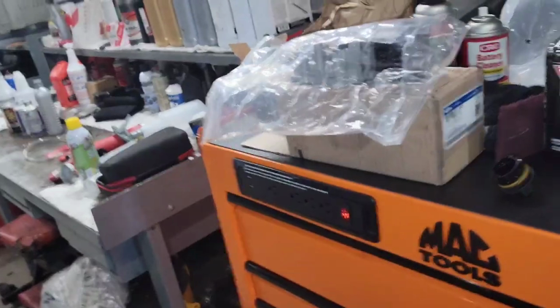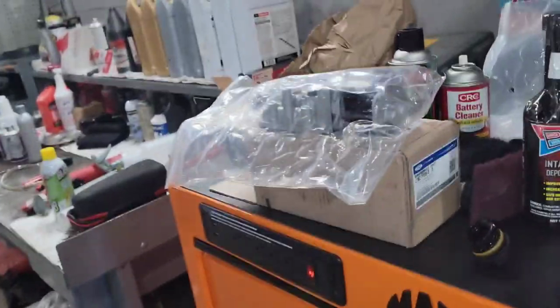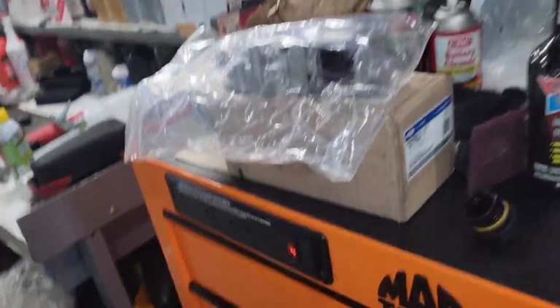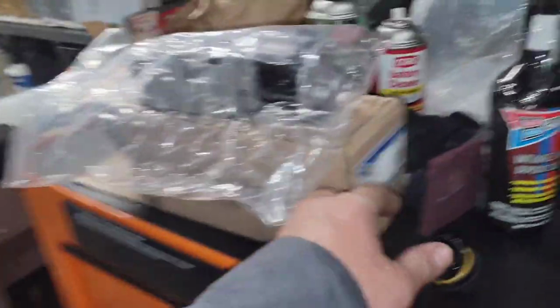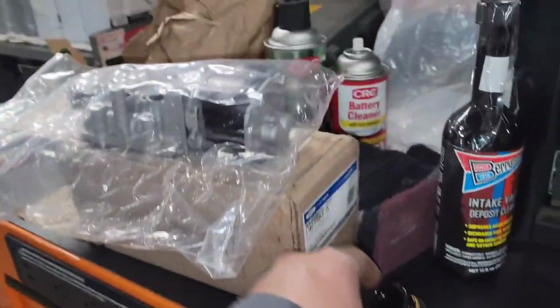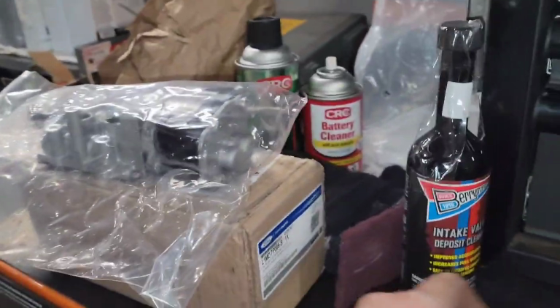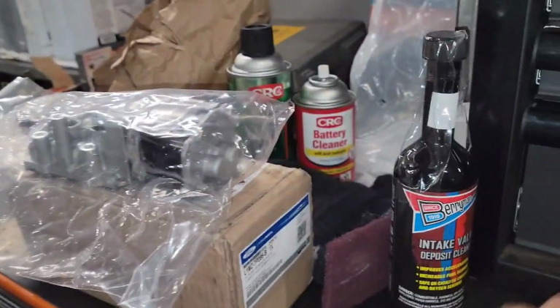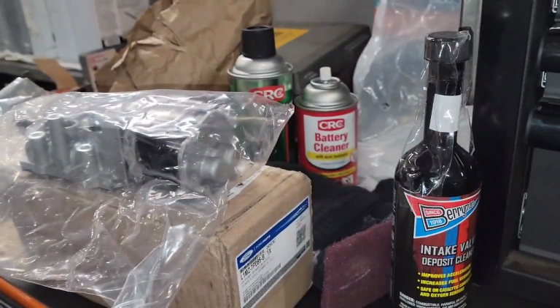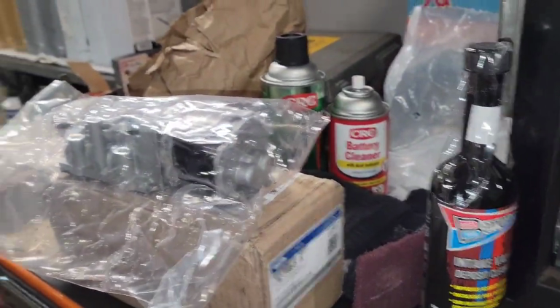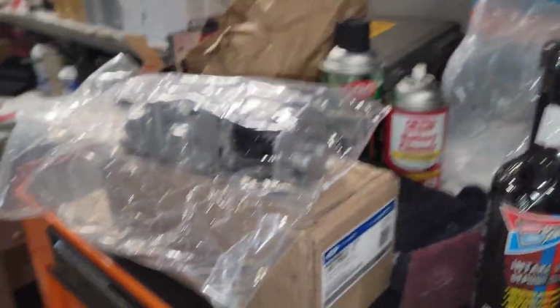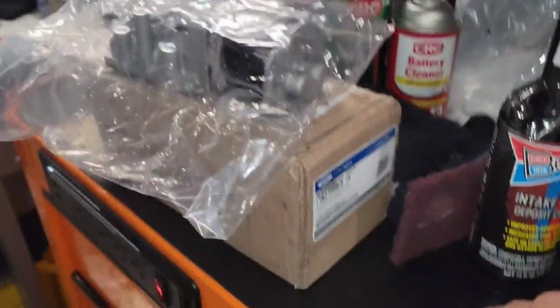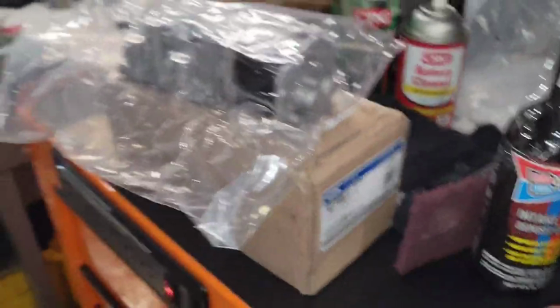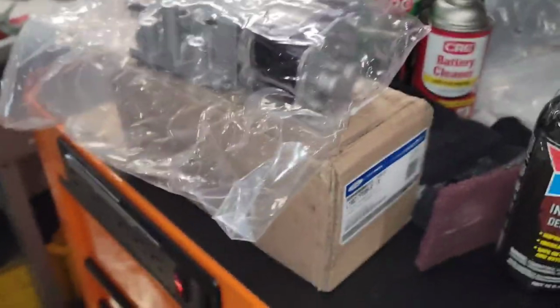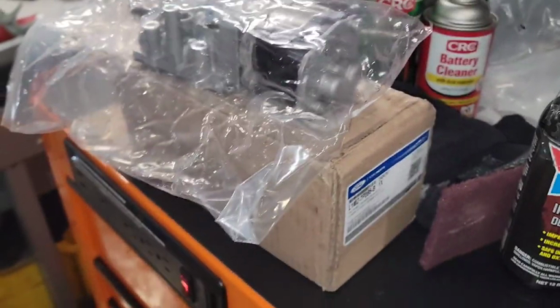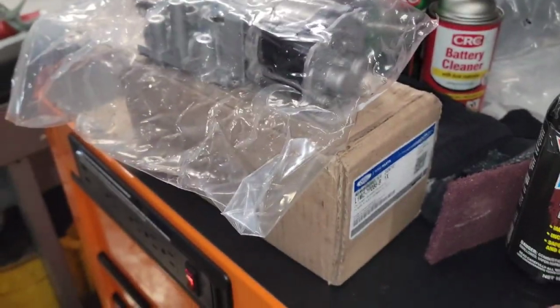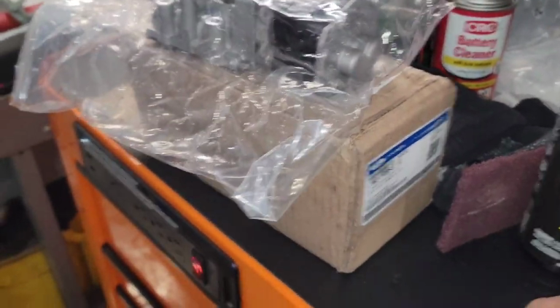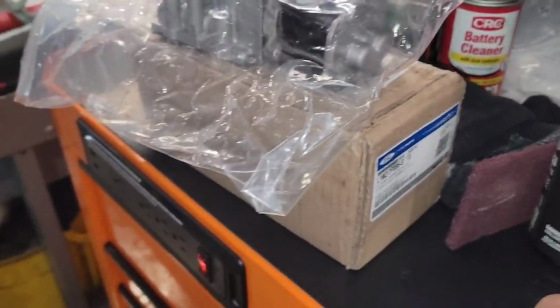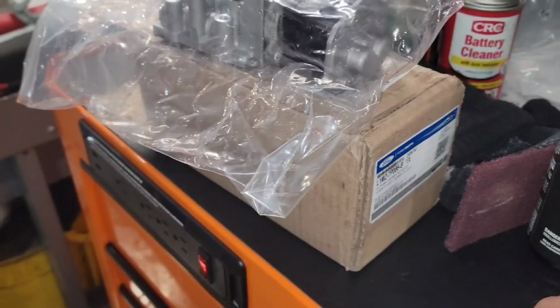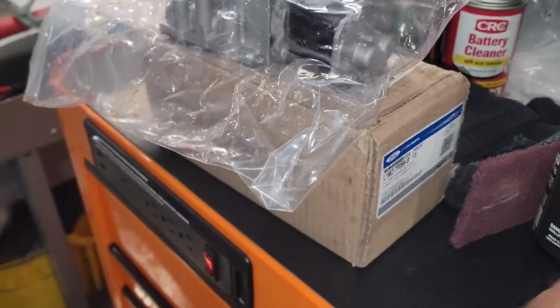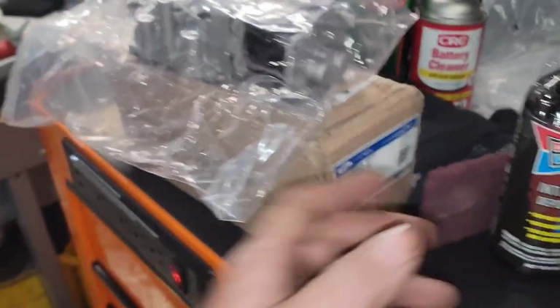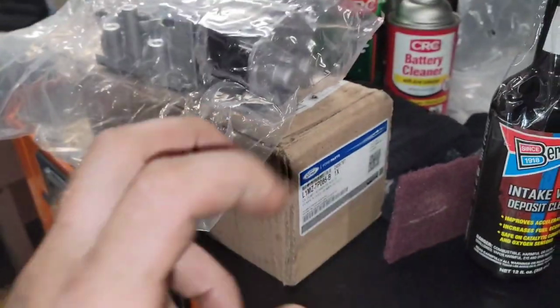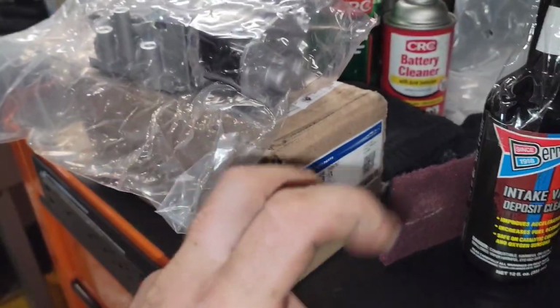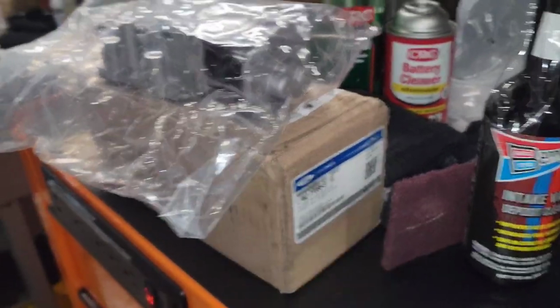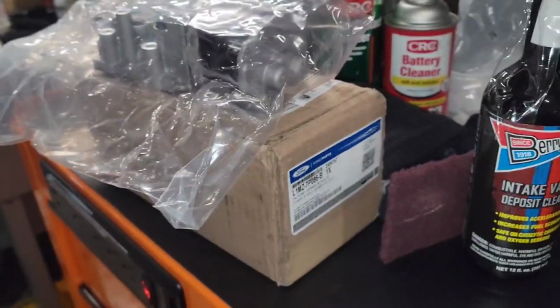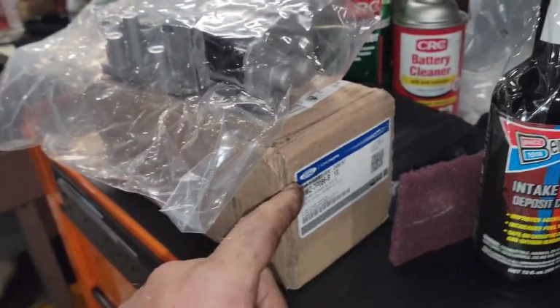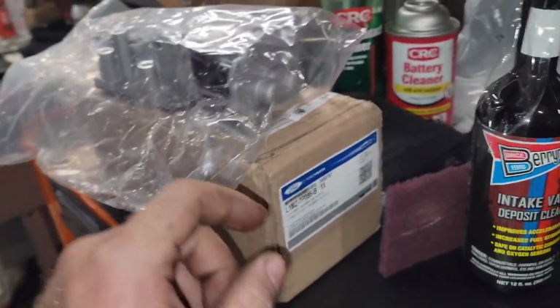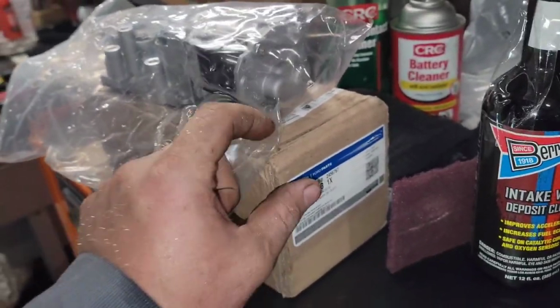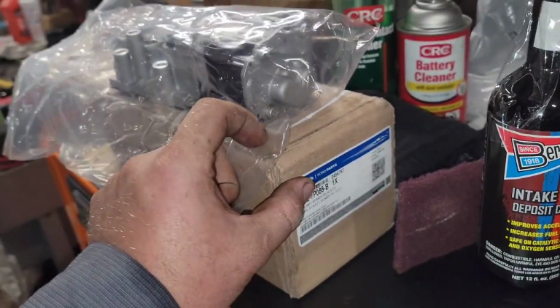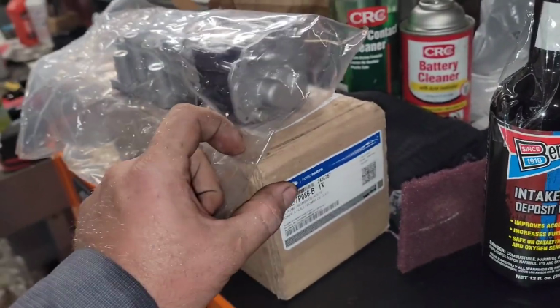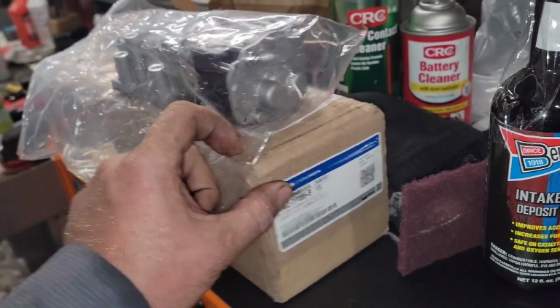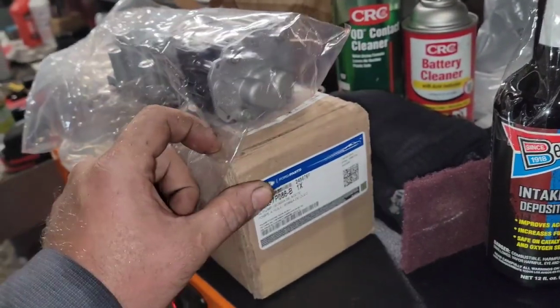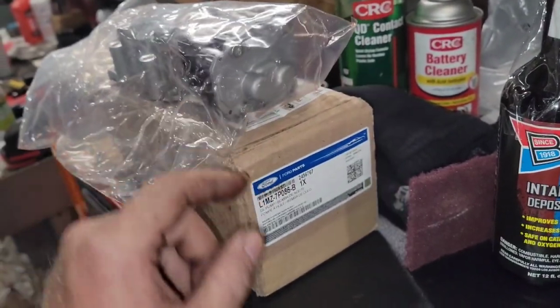I'm going to give you a little sneak peek into the 10R80 MHC — the hybrid Explorer transmission.